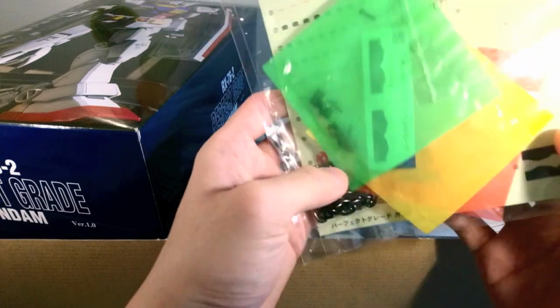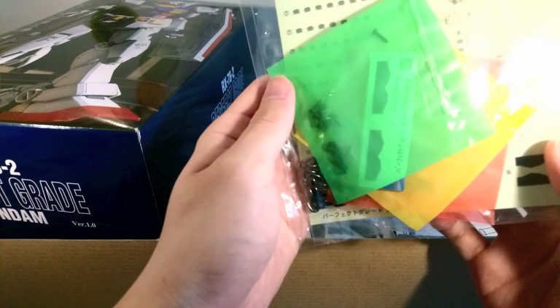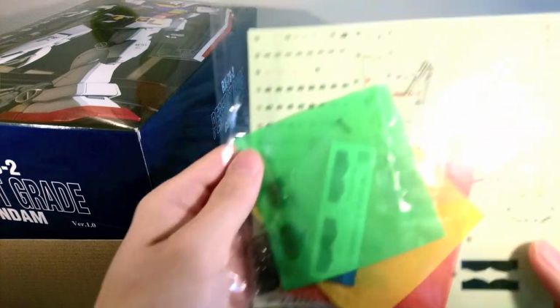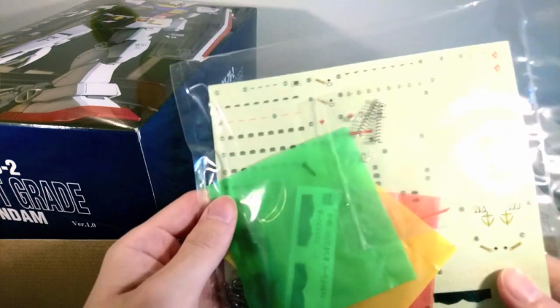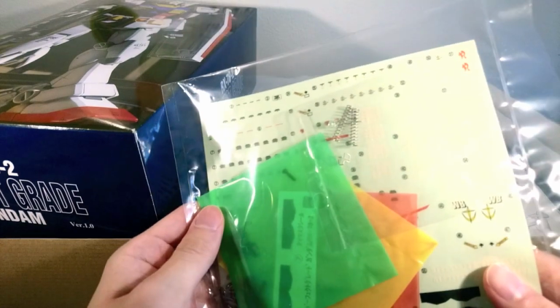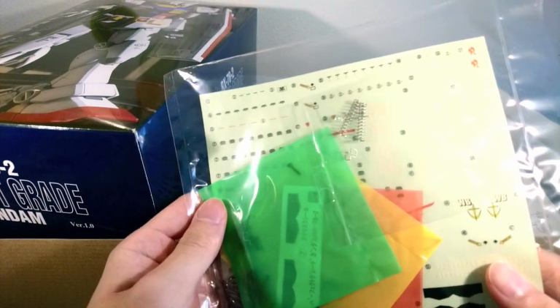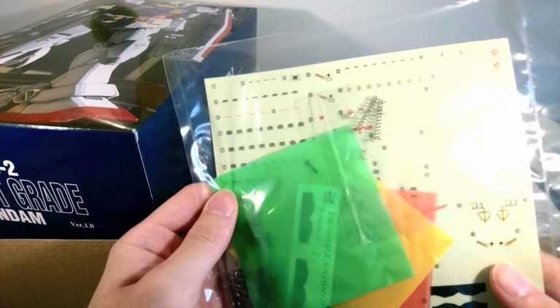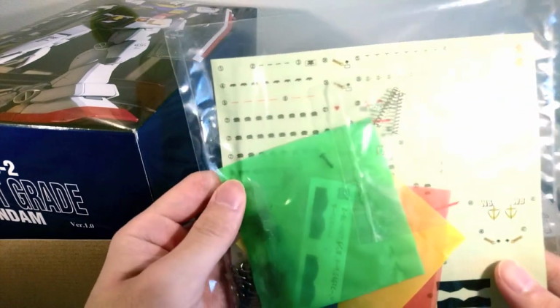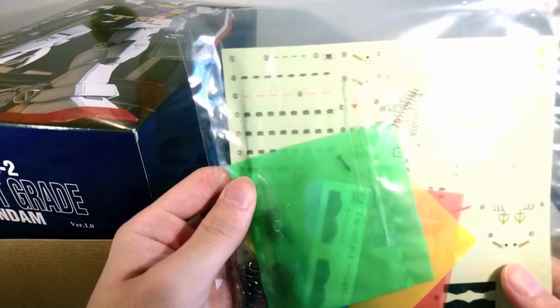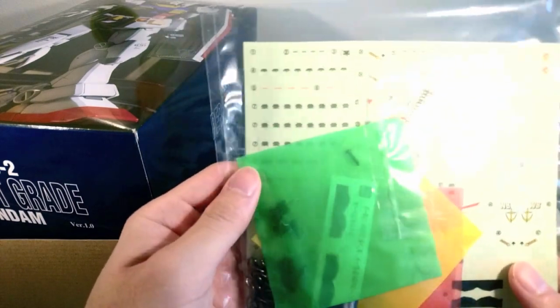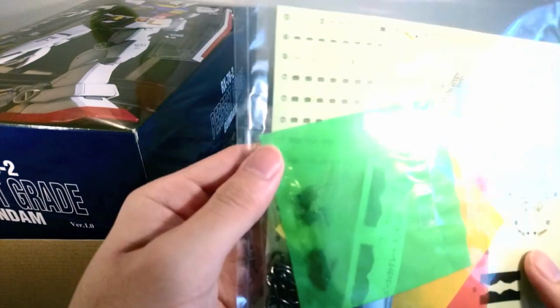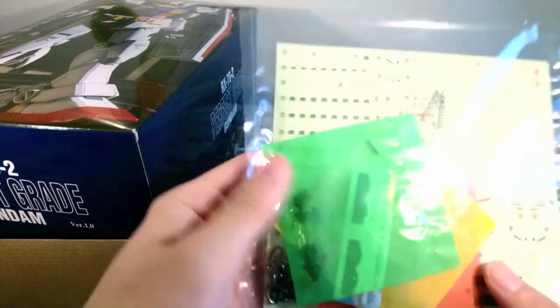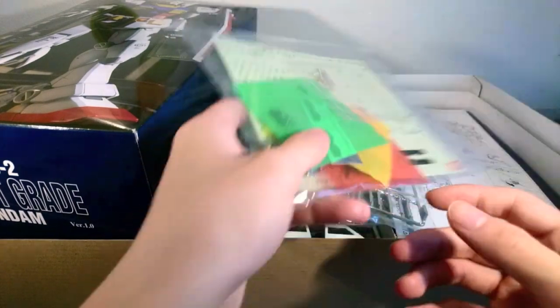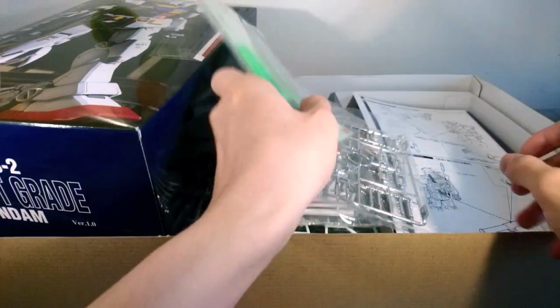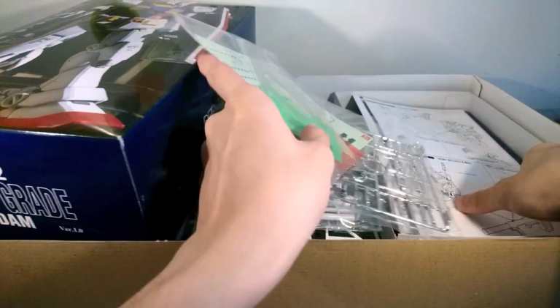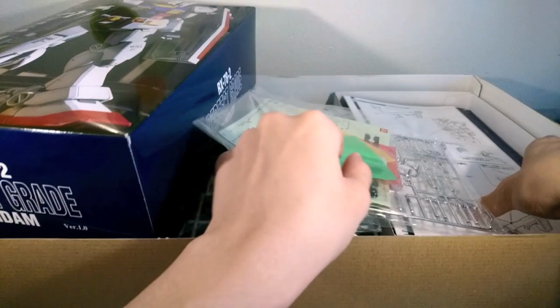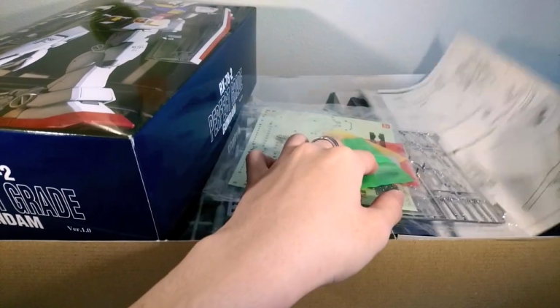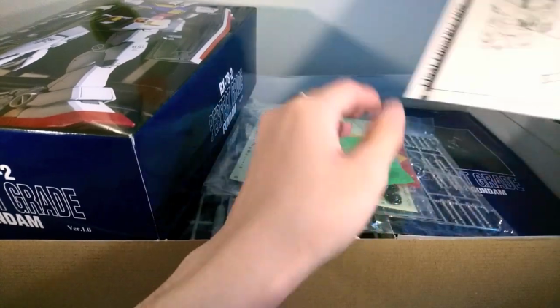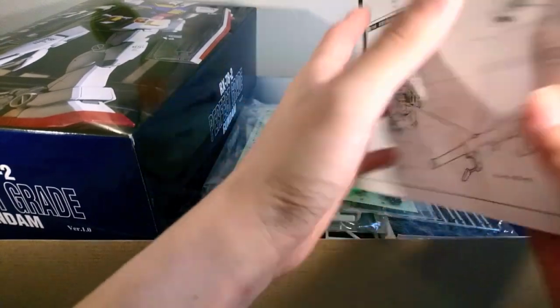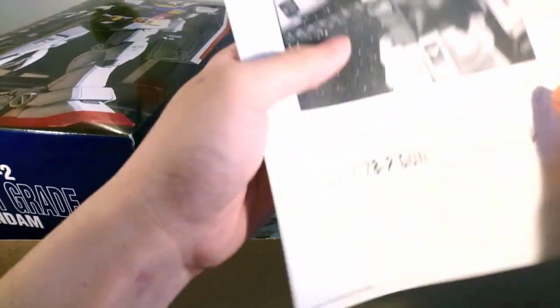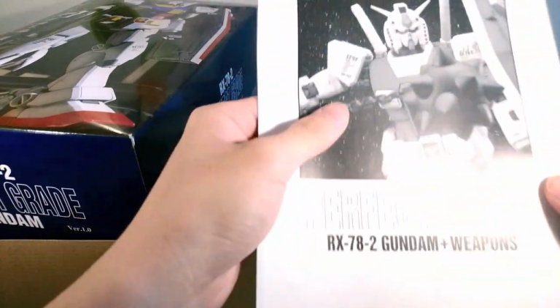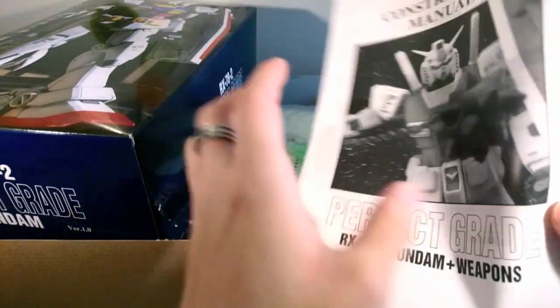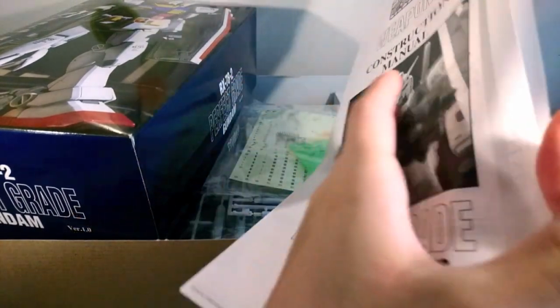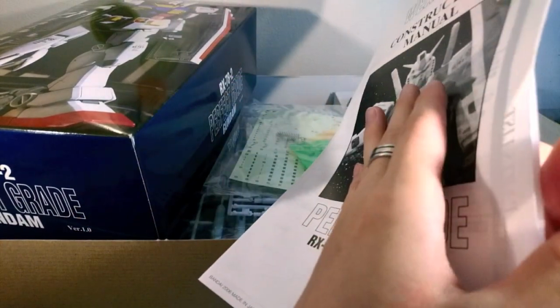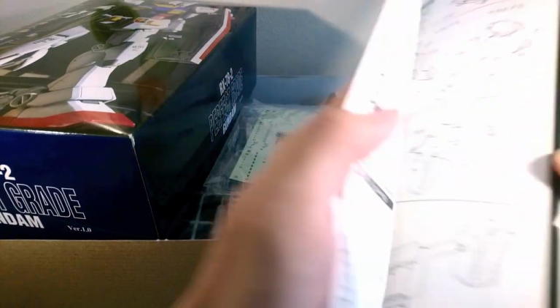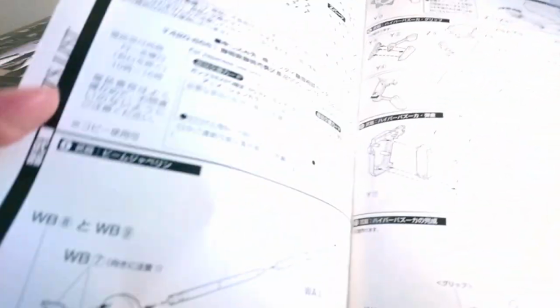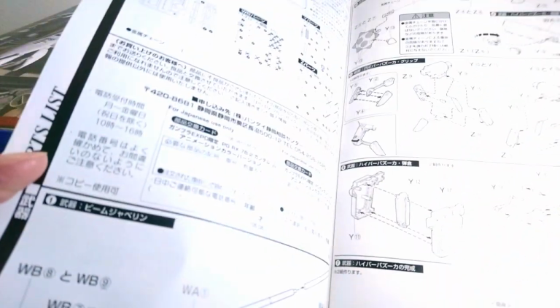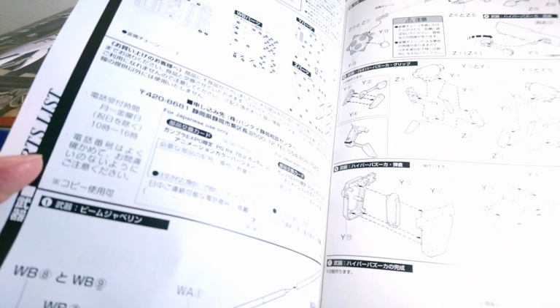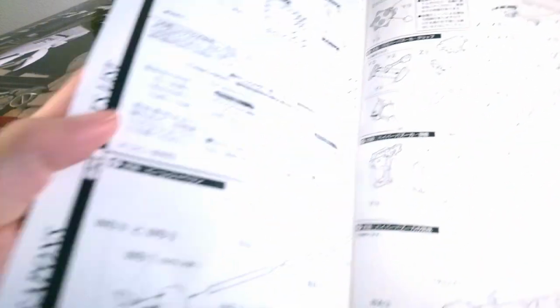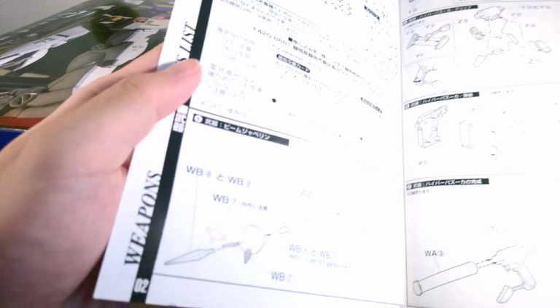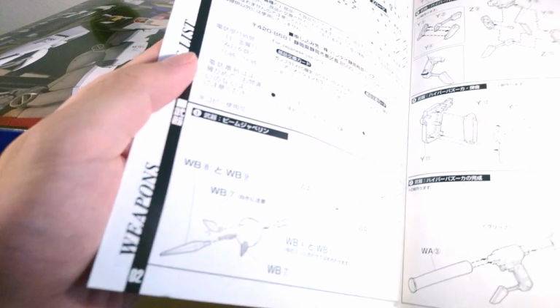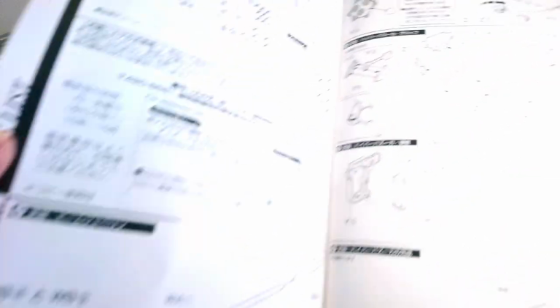The decals look basically the same. And I also really prefer the animation colors, which I think look much more appealing on my shelf.